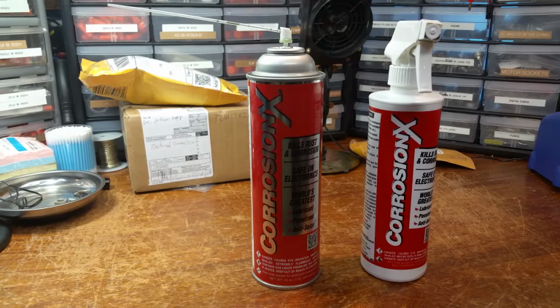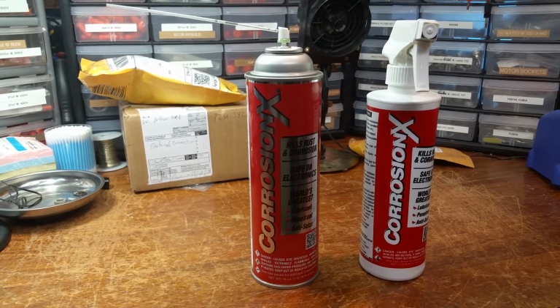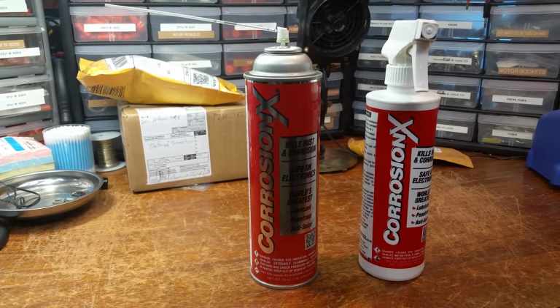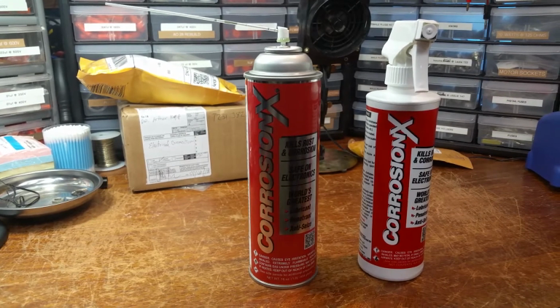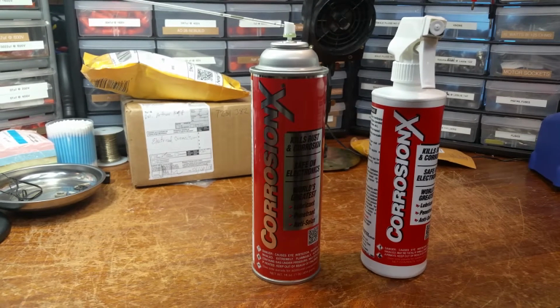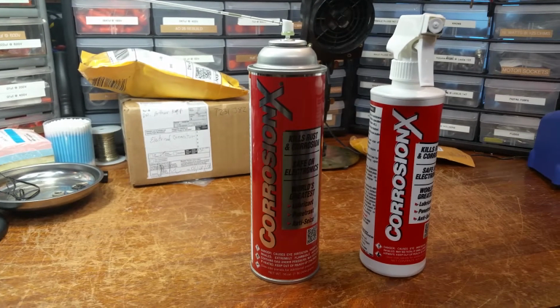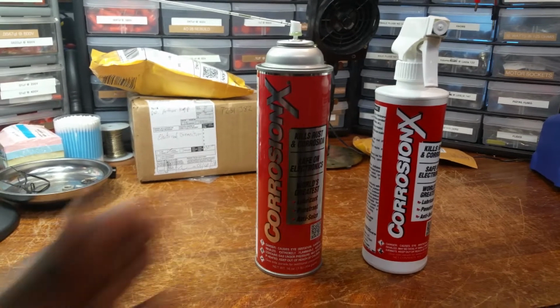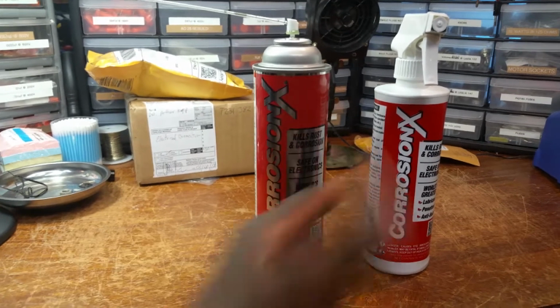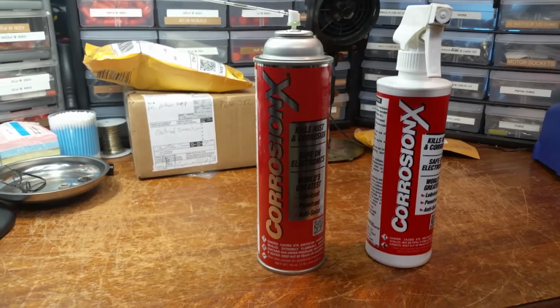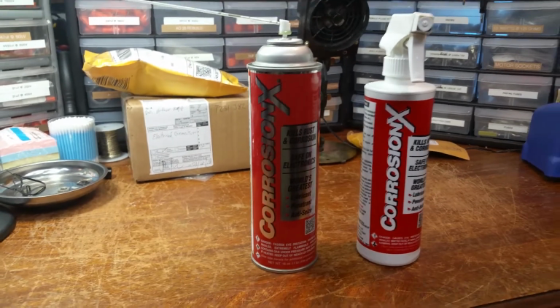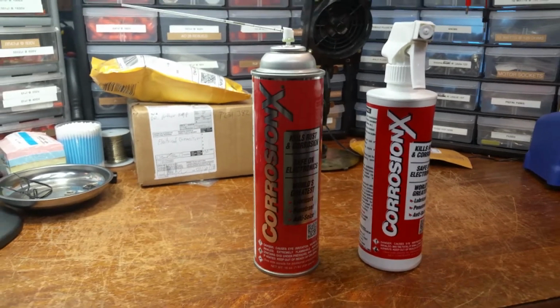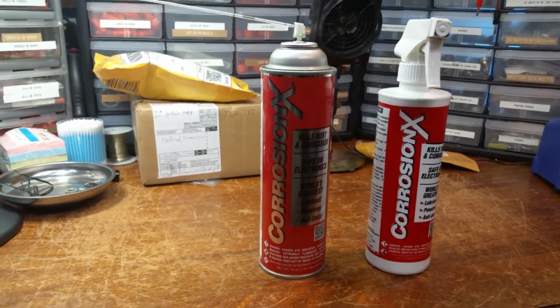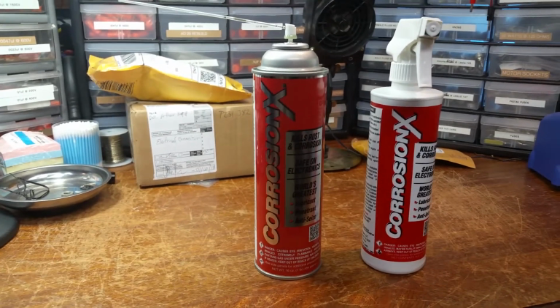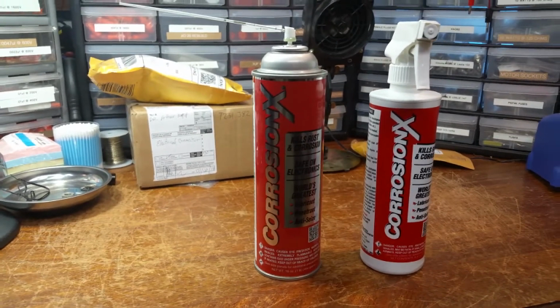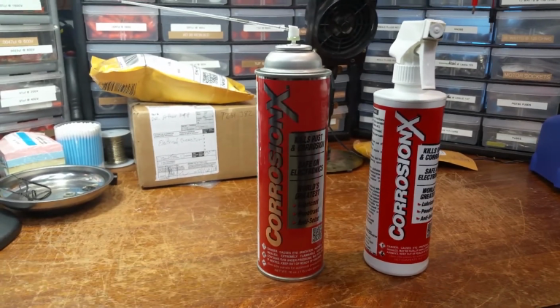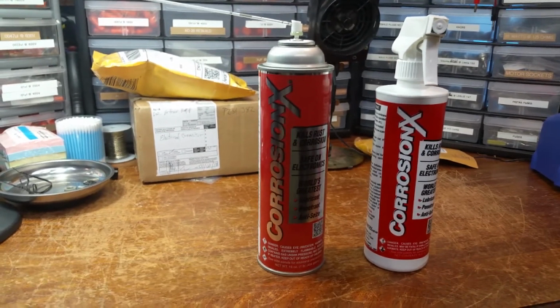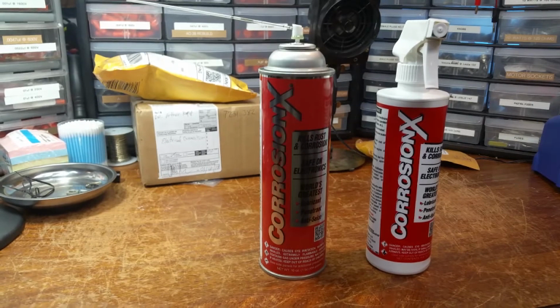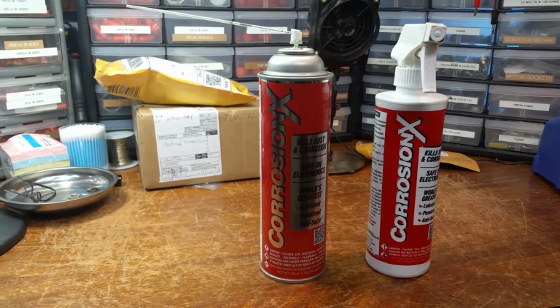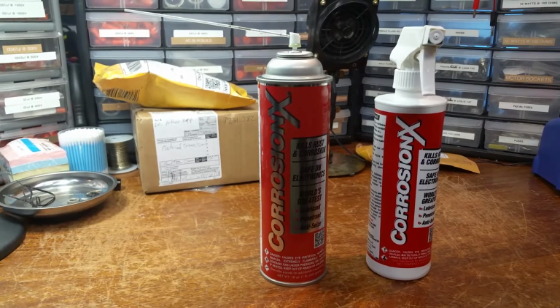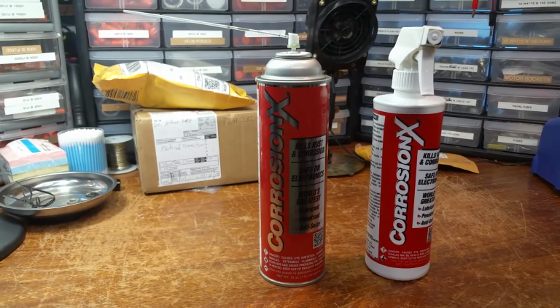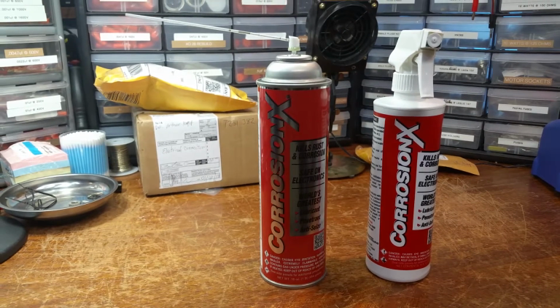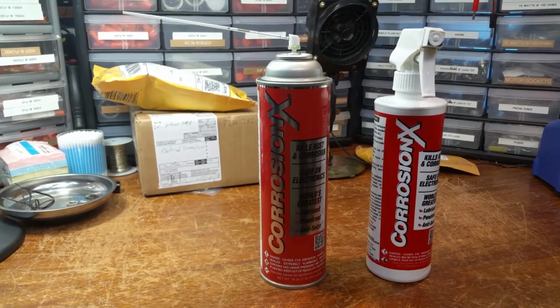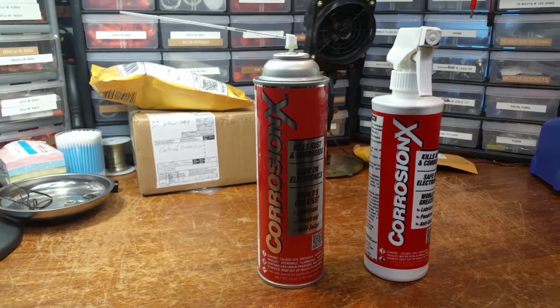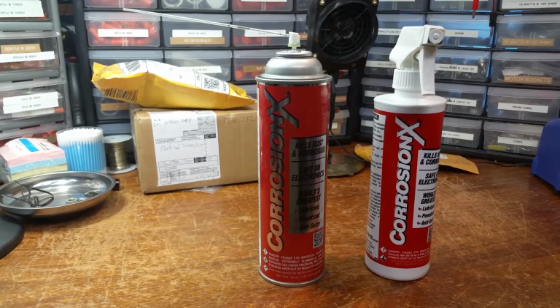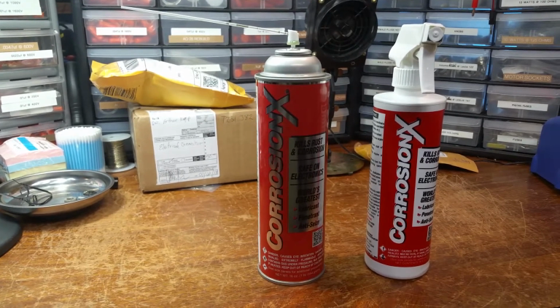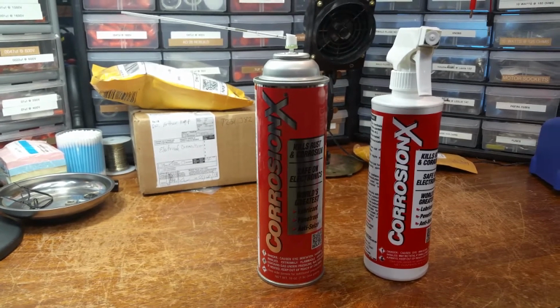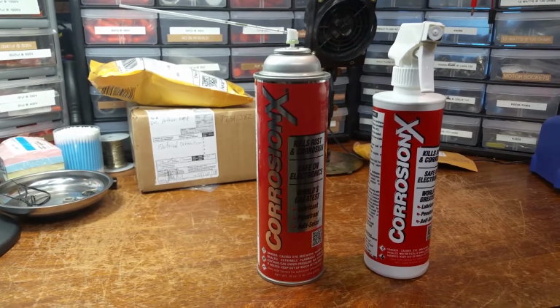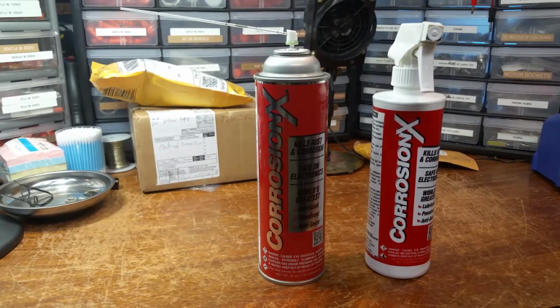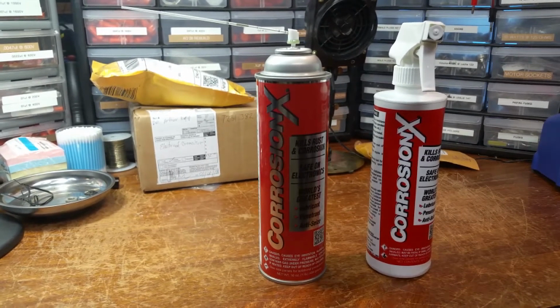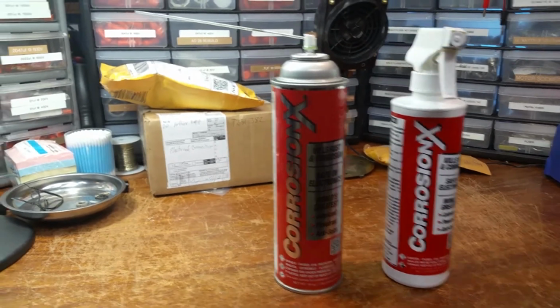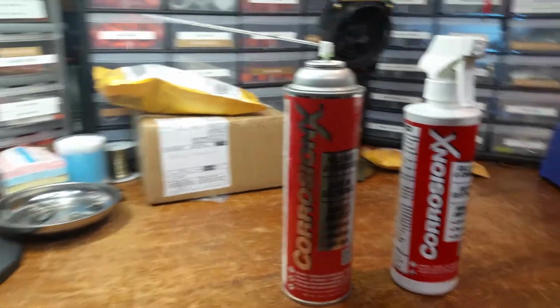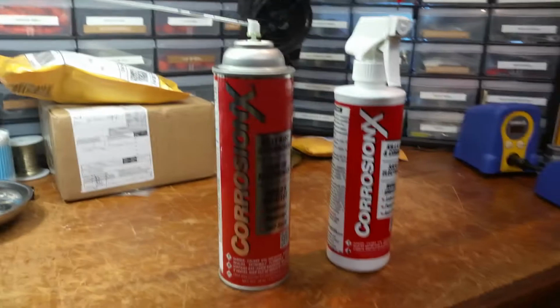I ordered this stuff and tried it out, and I'm telling you, Brother Keith, you were right on target. This stuff is excellent.